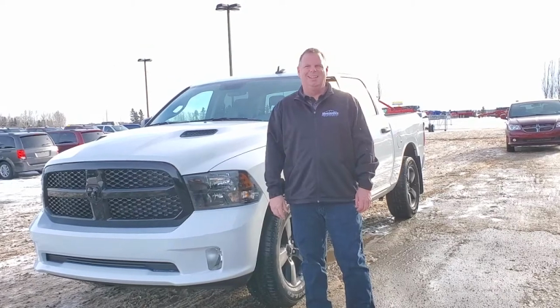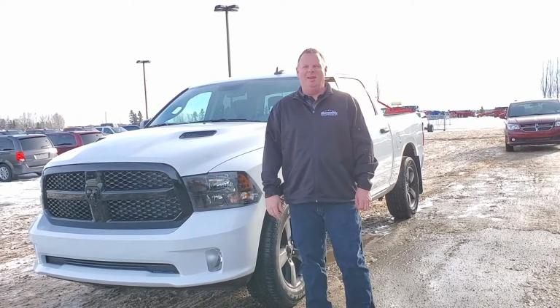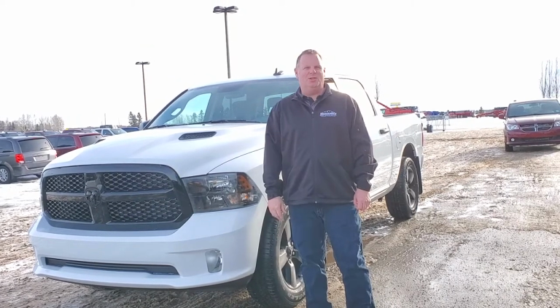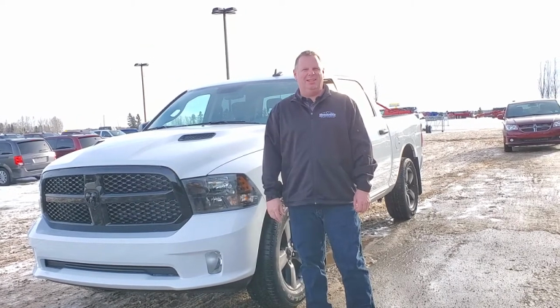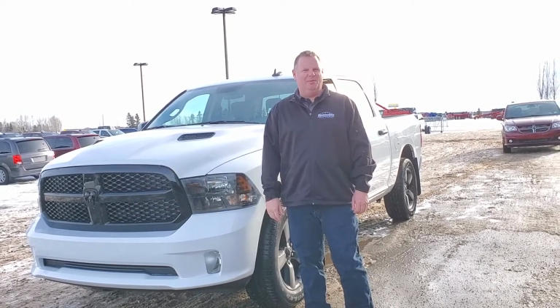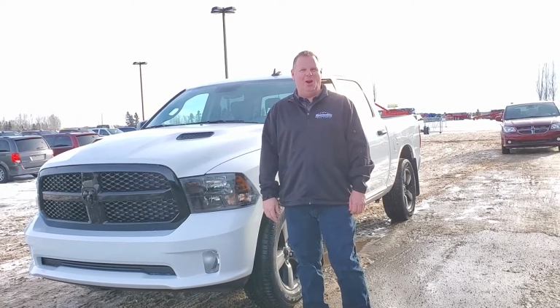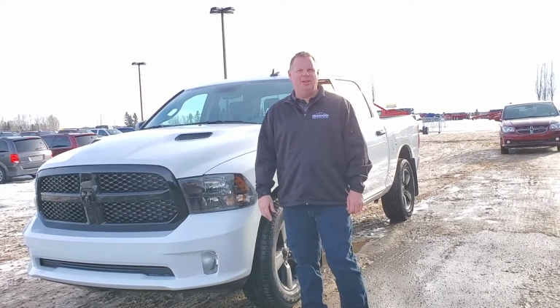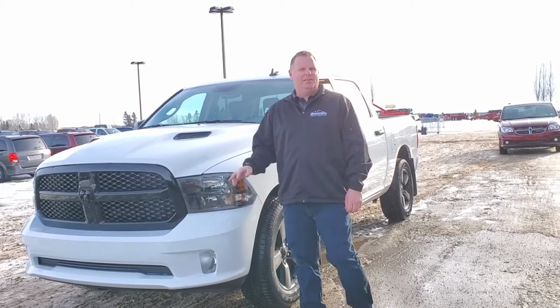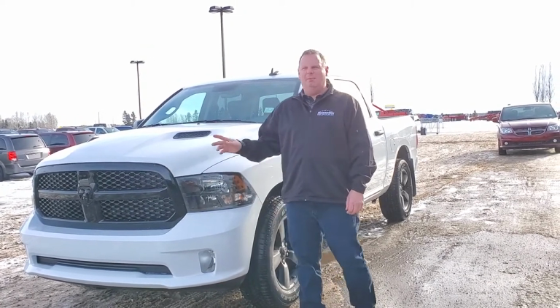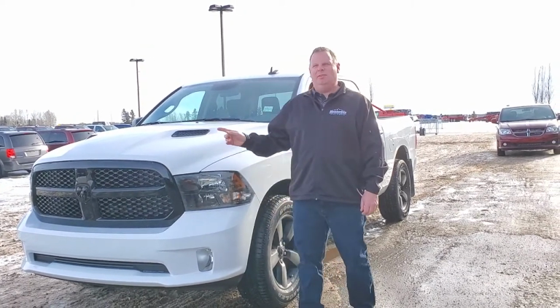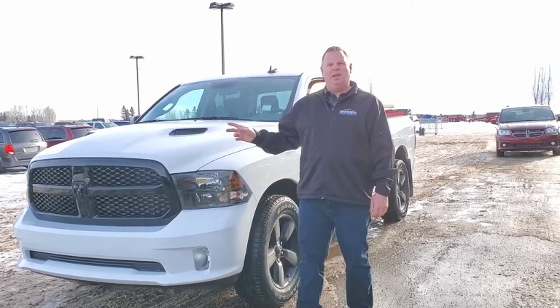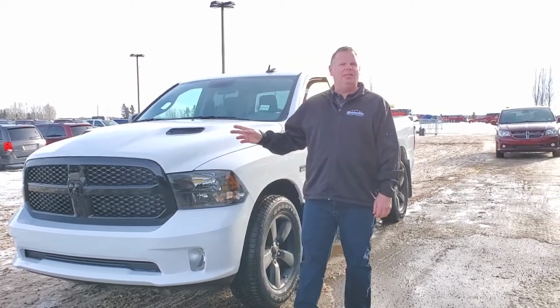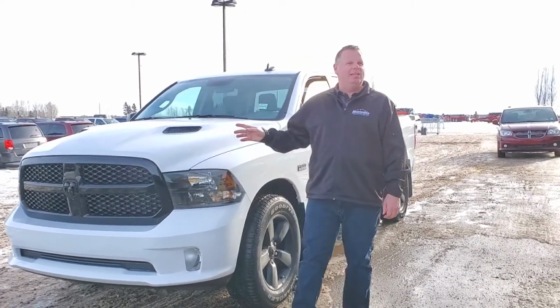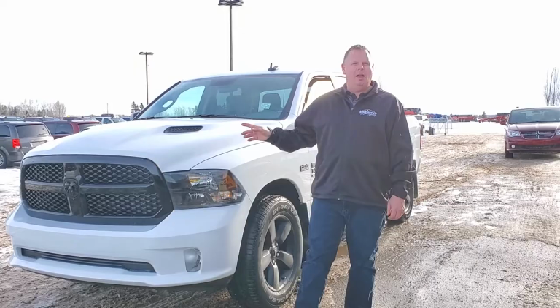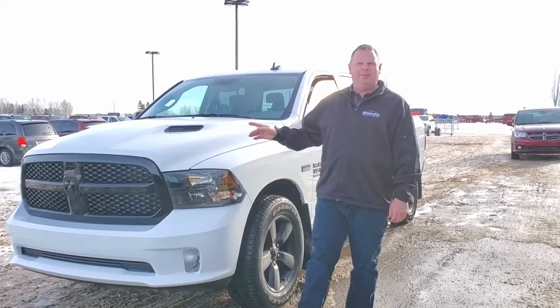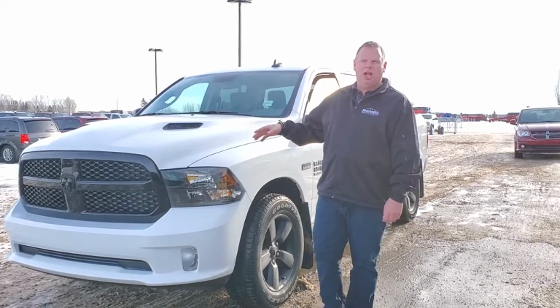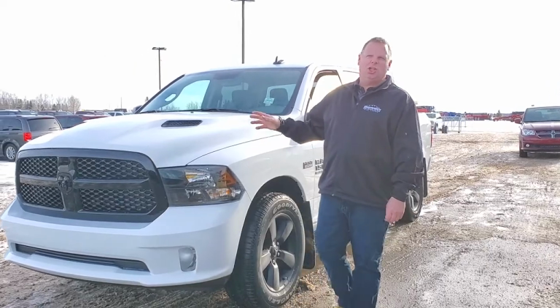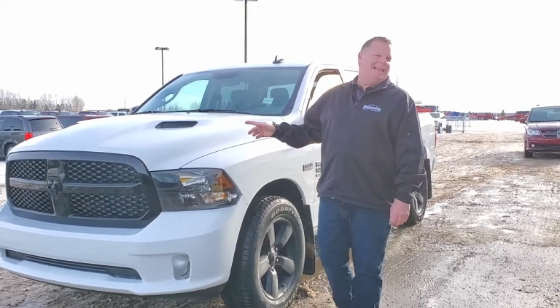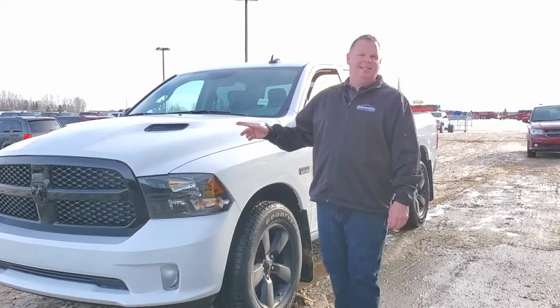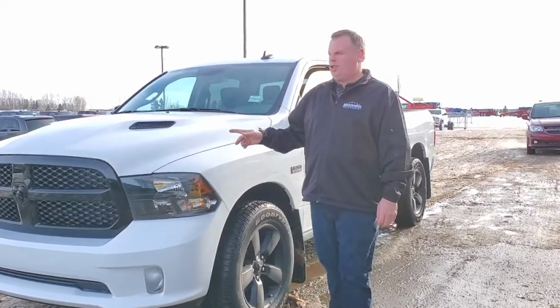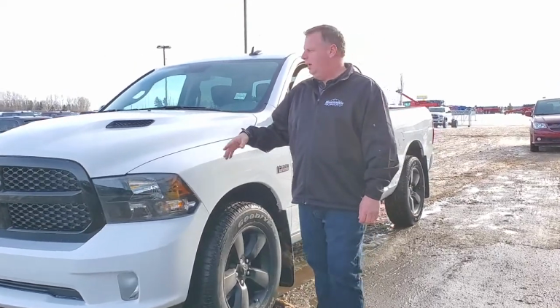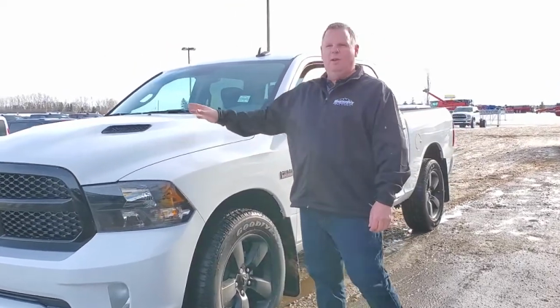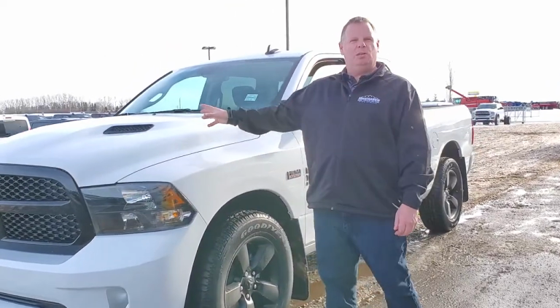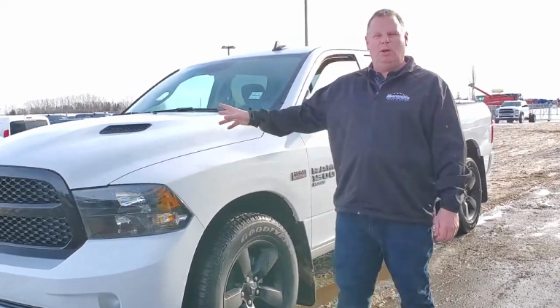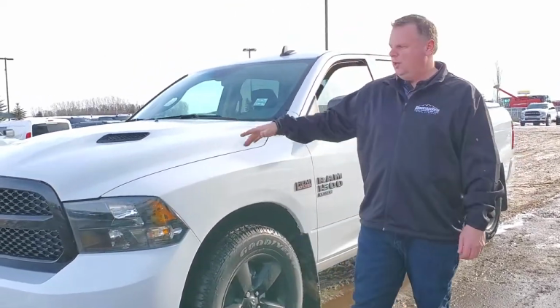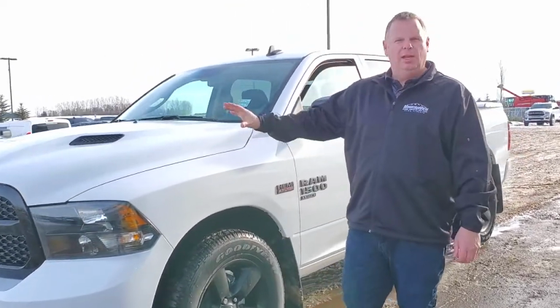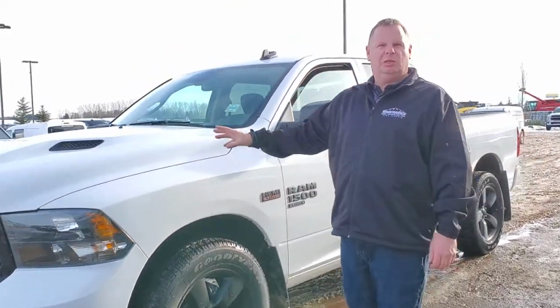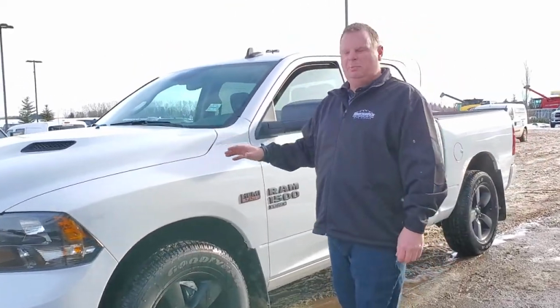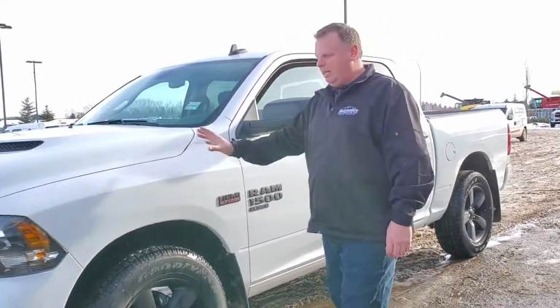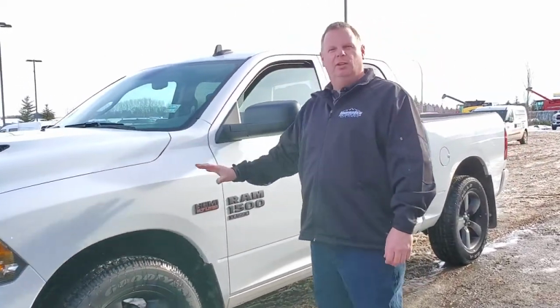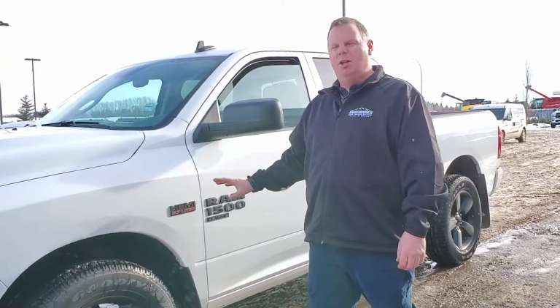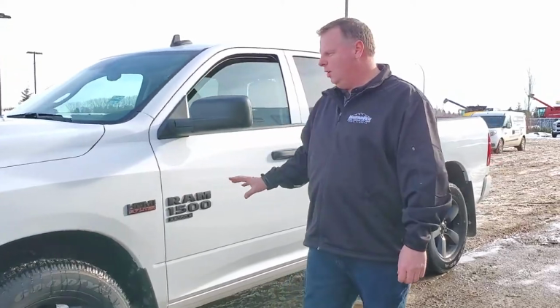Hi folks, Jesse here at Mountain View Dodge. Beside me I have a 2019 Ram 1500 Classic Edition, with our sport hood, the express package, and all the monotone.